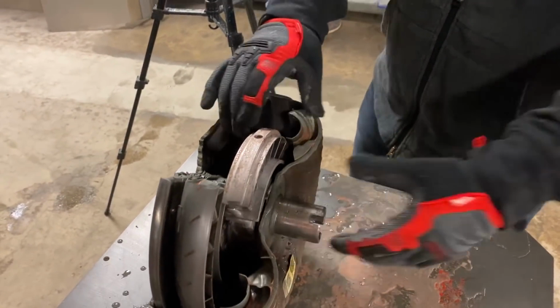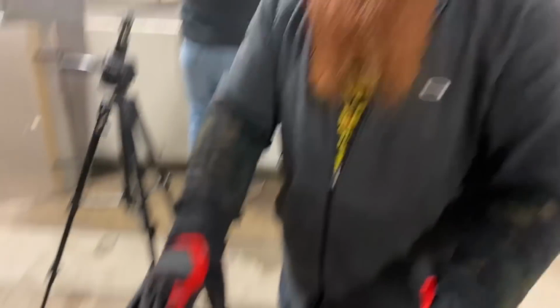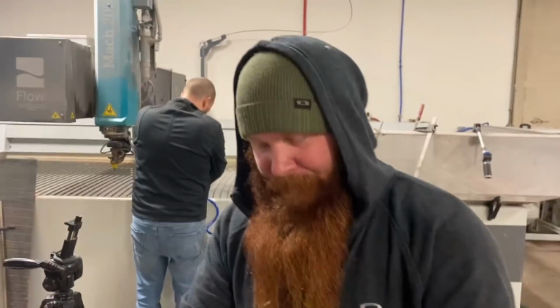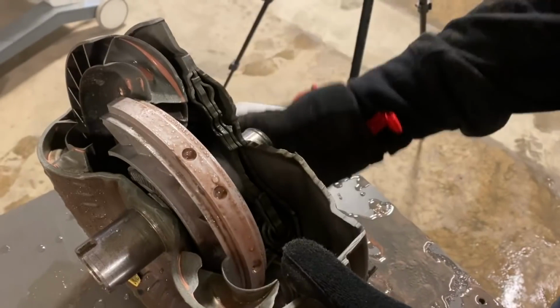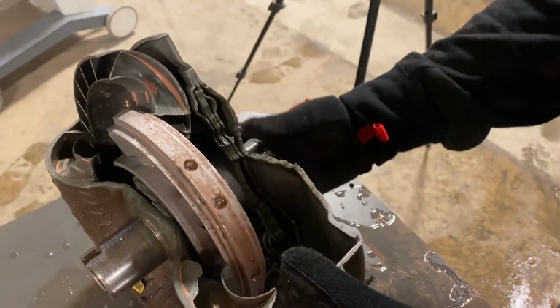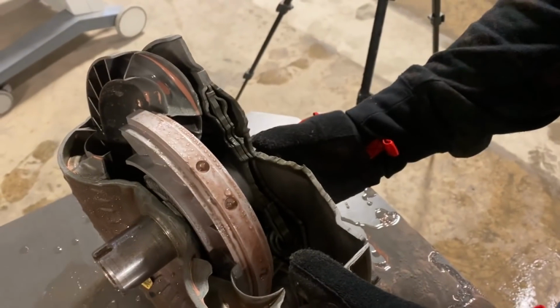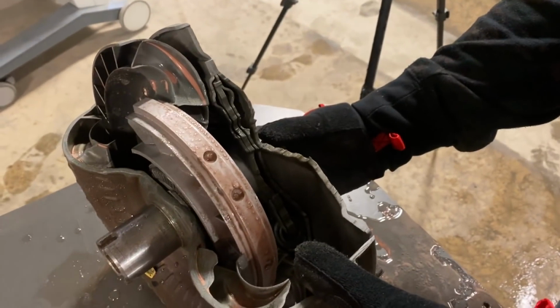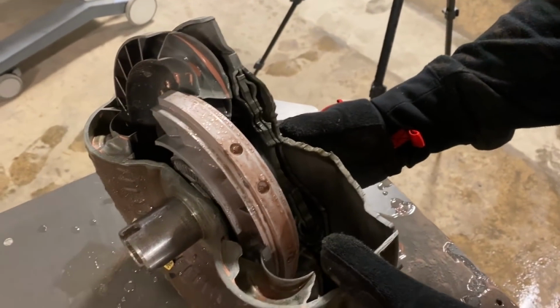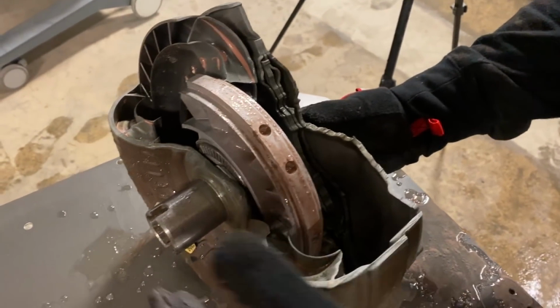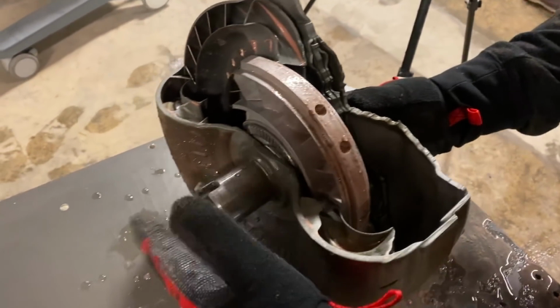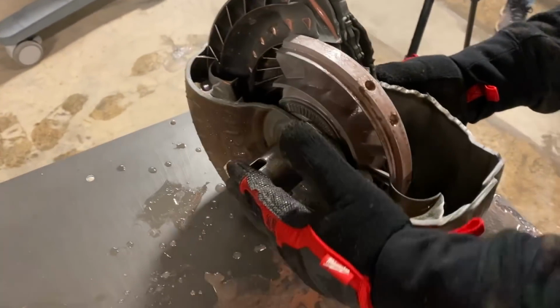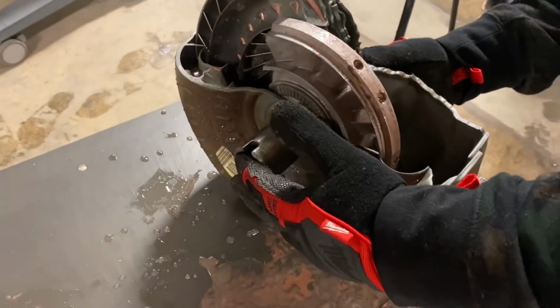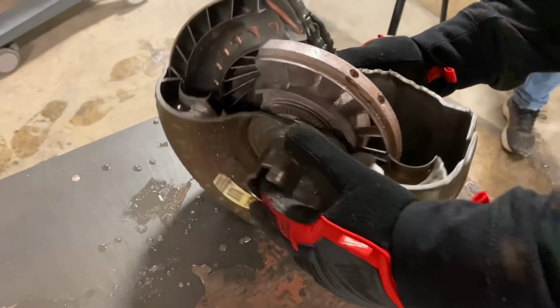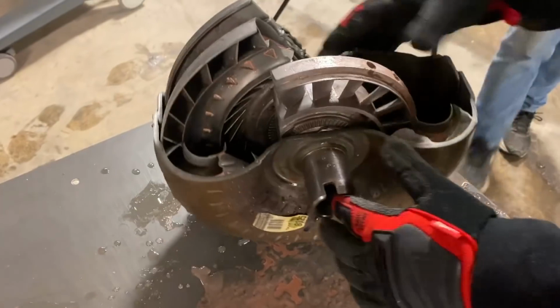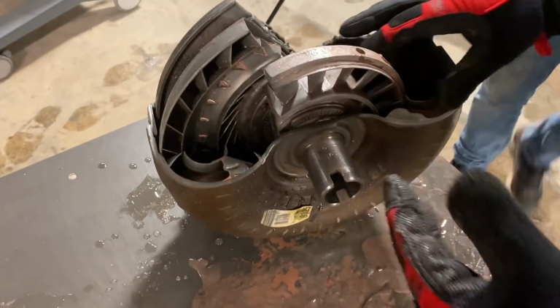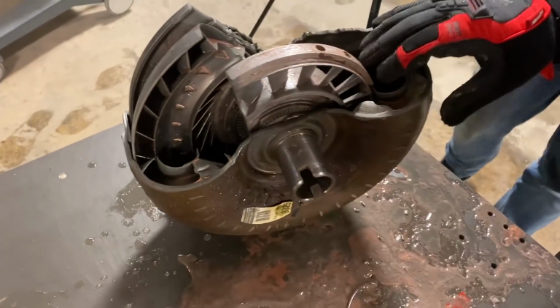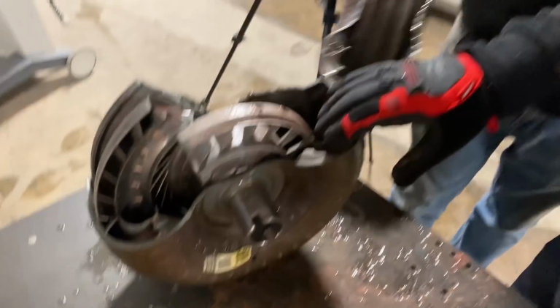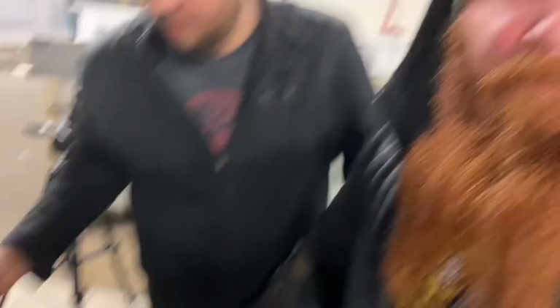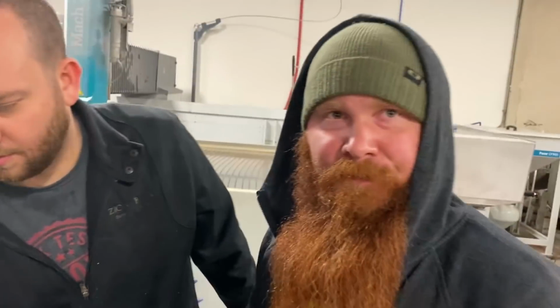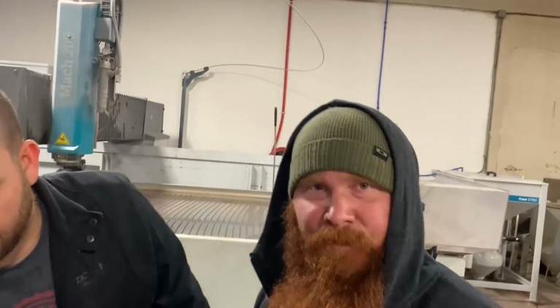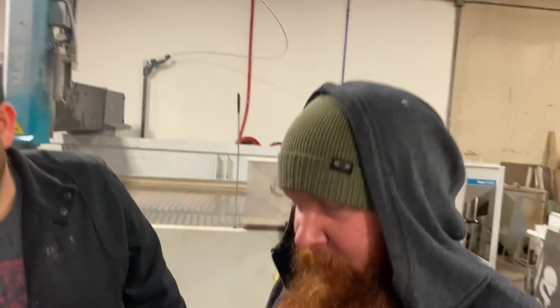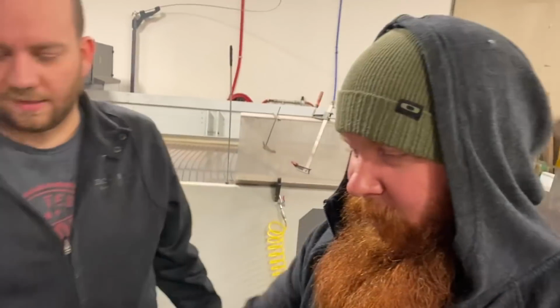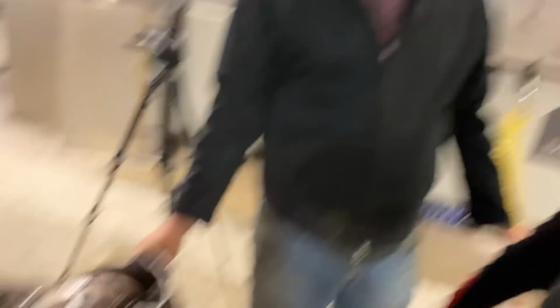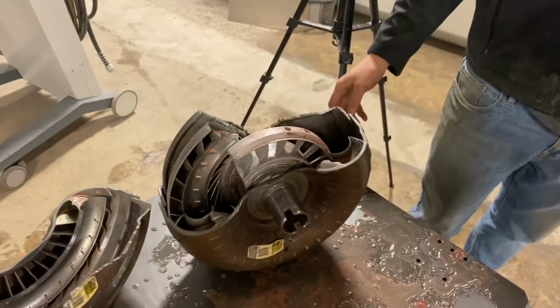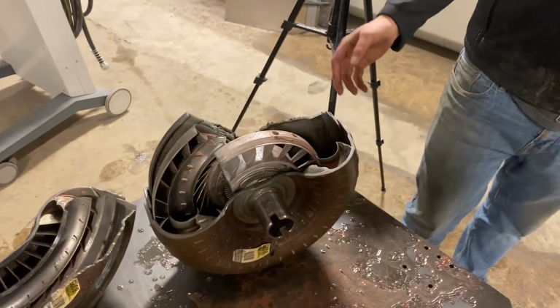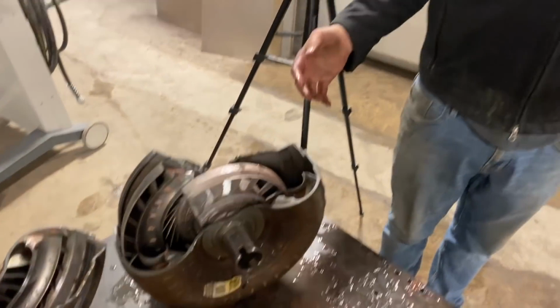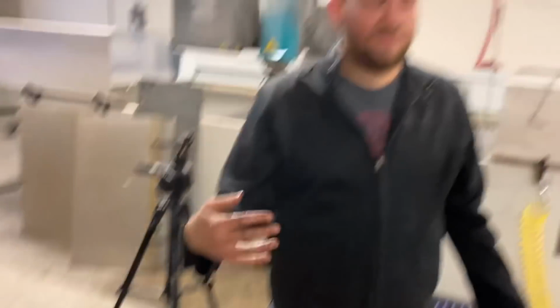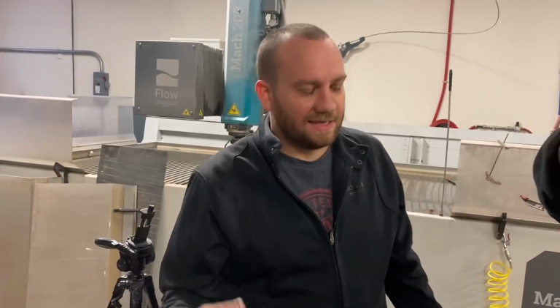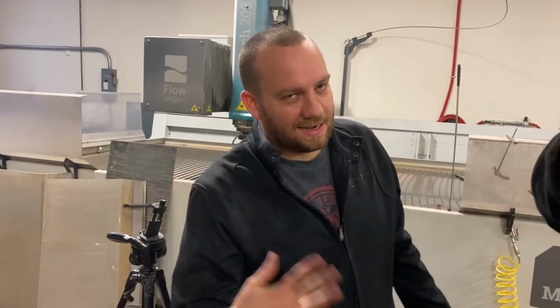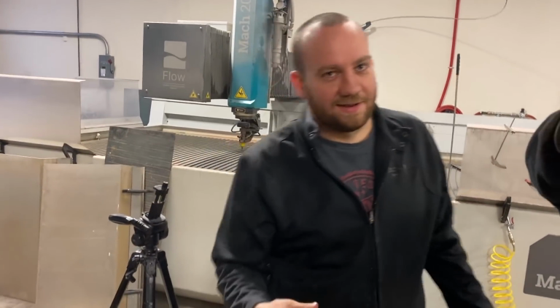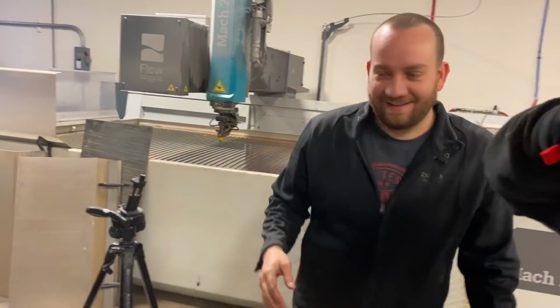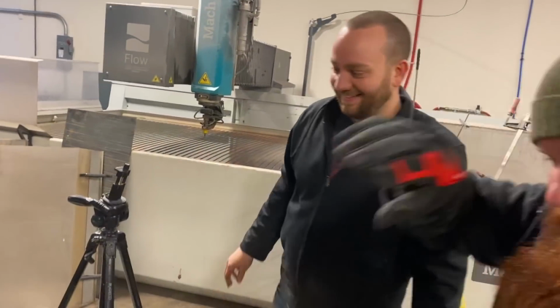Obviously something happens on this side and then something else happens on this side, and then car goes room. Torque converters. Car goes room right after that. That sounds like something stupid I would say. How does it actually work? I don't know.